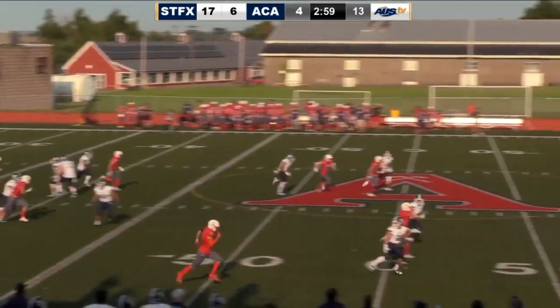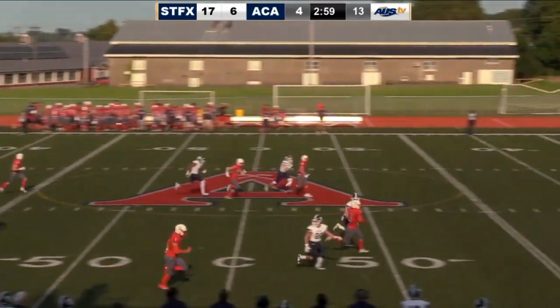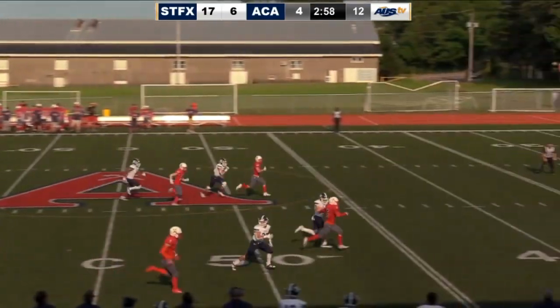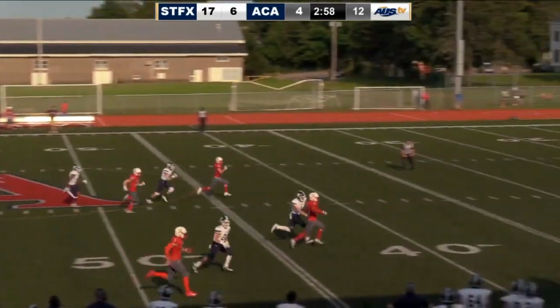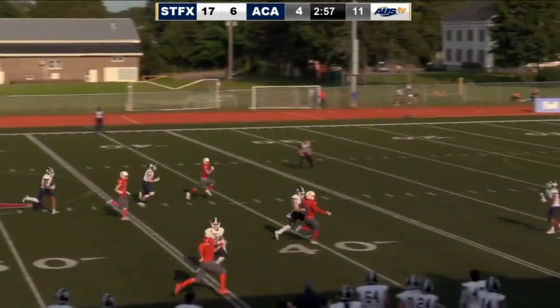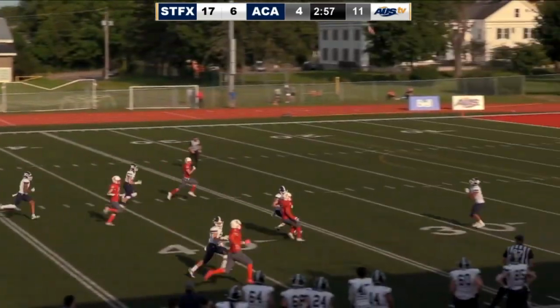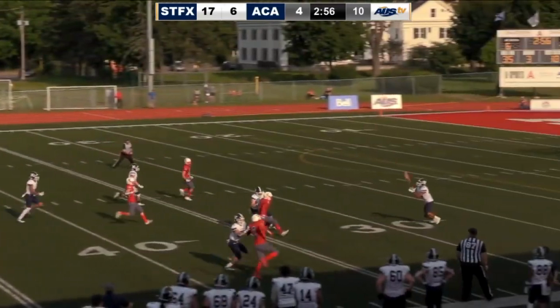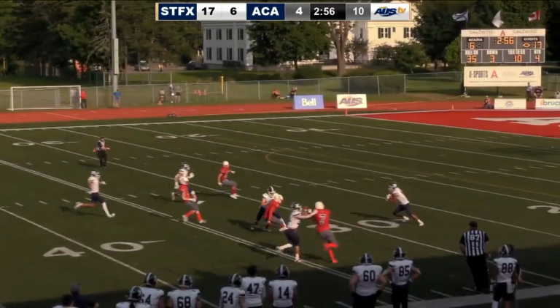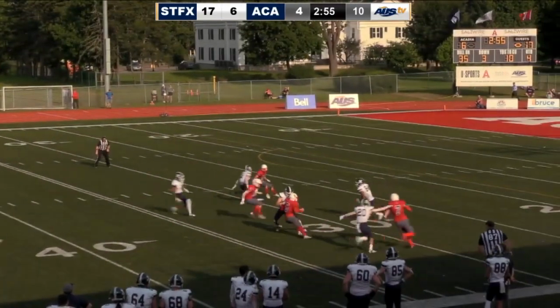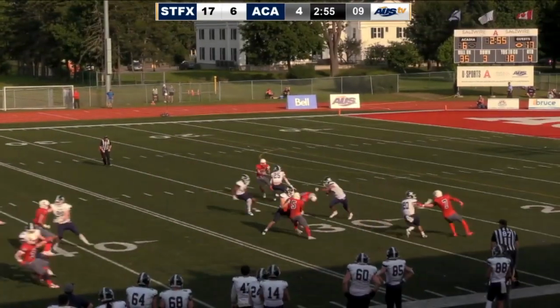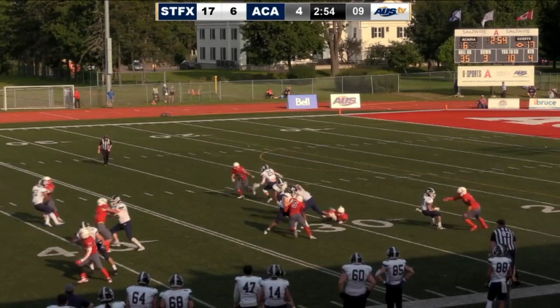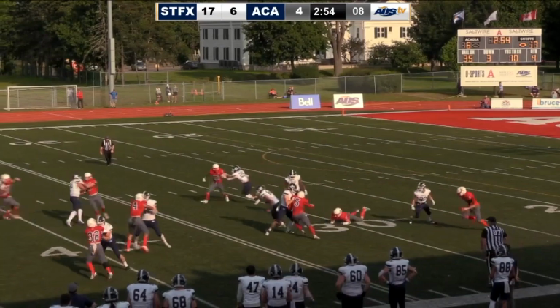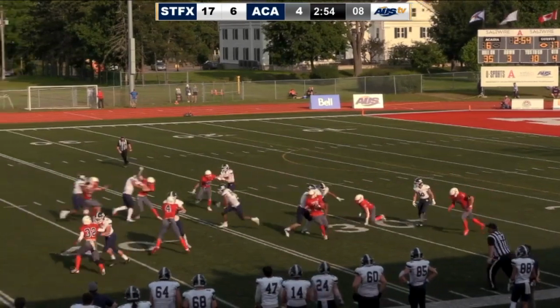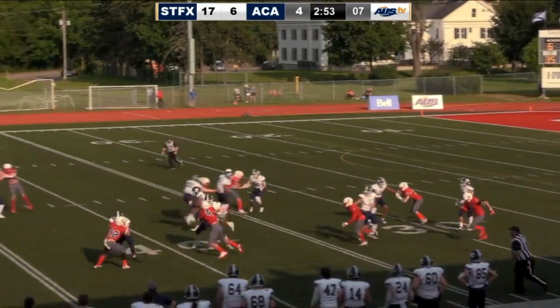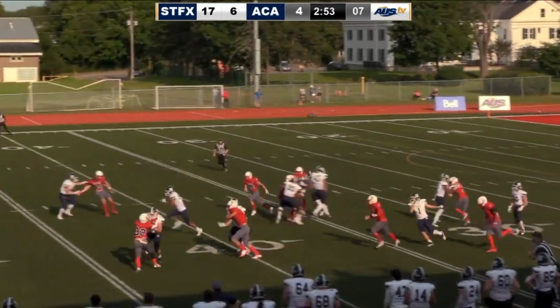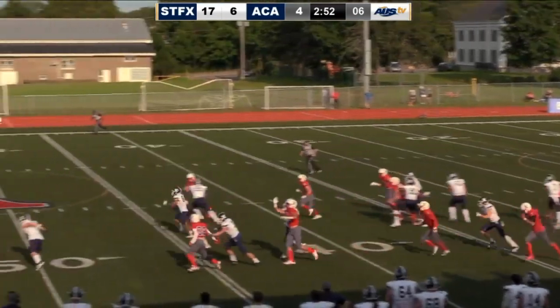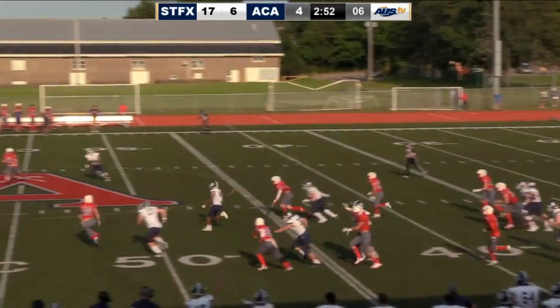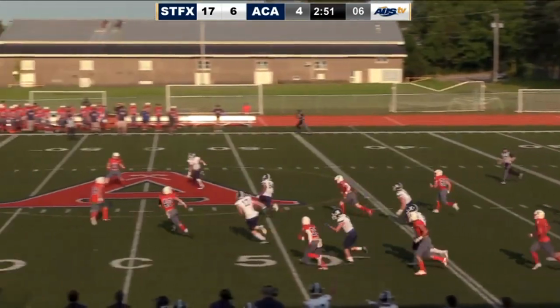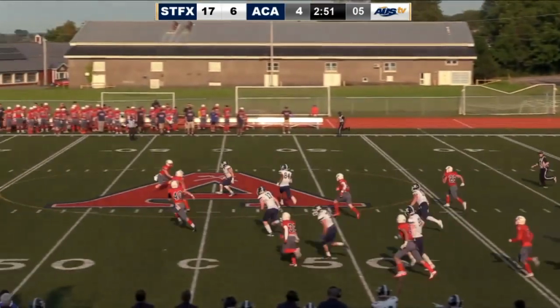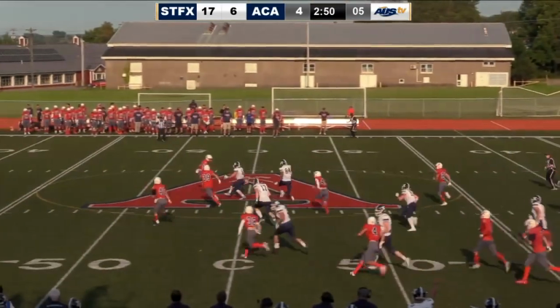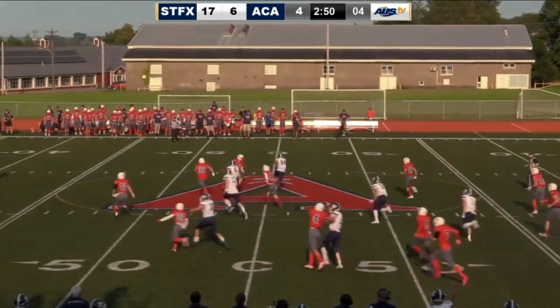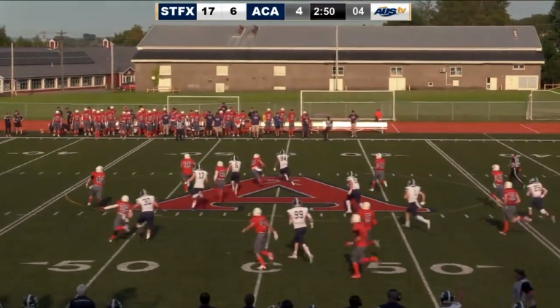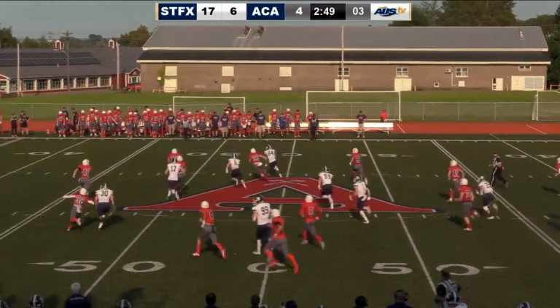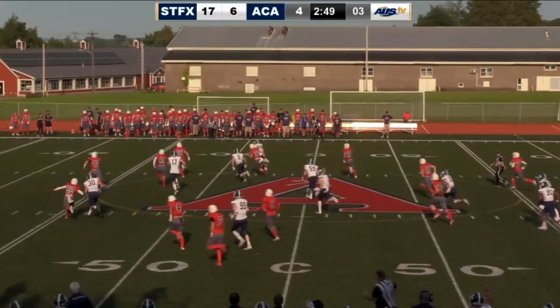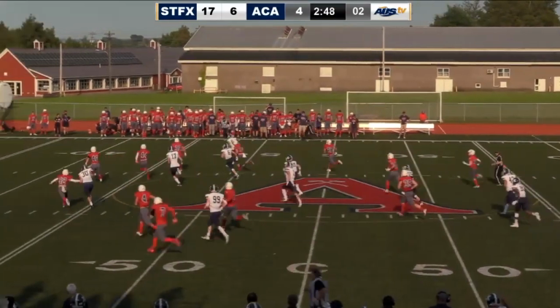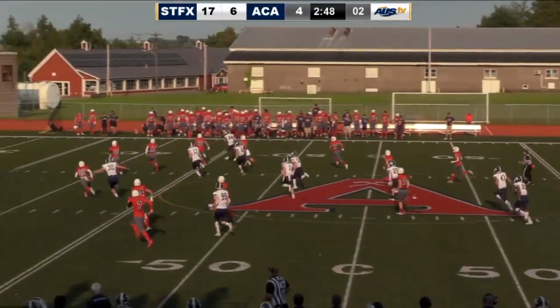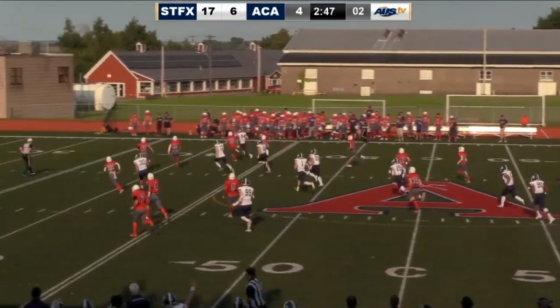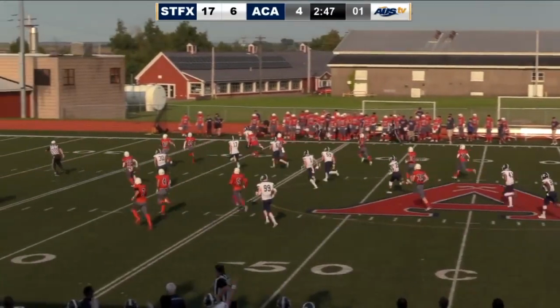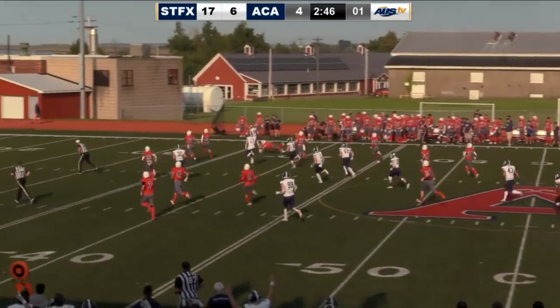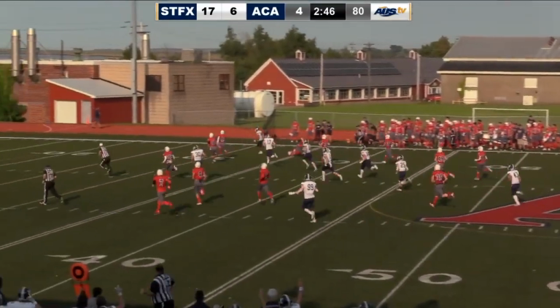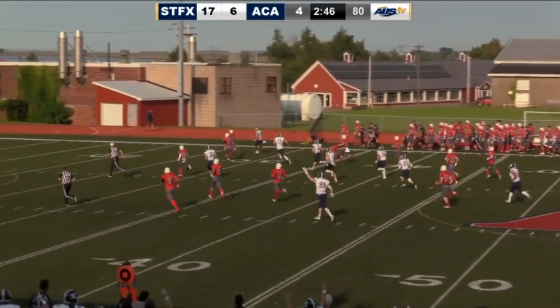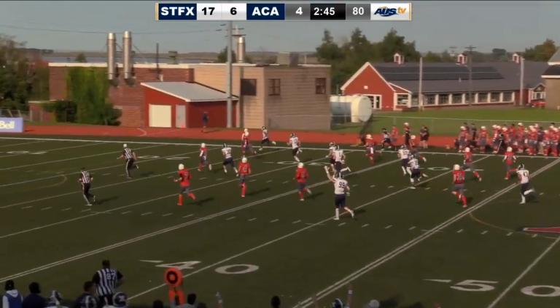Nice kick, catch it clean. Harrington will settle underneath the kick. He'll make the first man miss. Harrington, look out in the open space. Here's Ben Harrington — Harrington with a 94 yard touchdown!